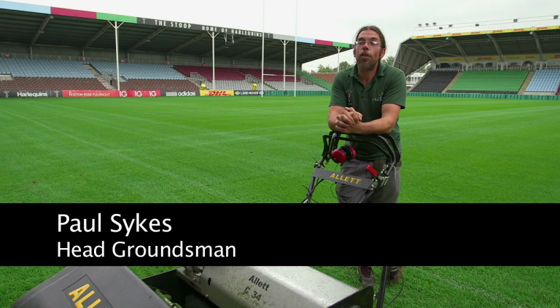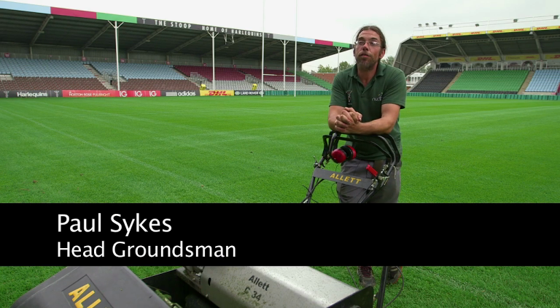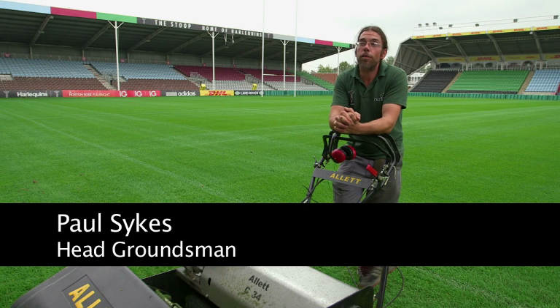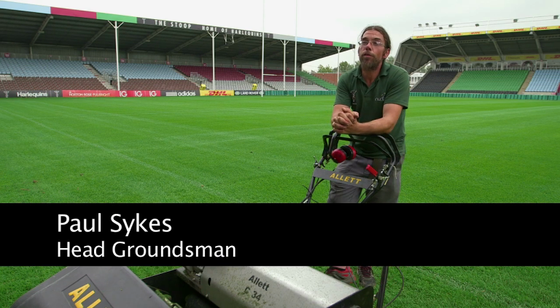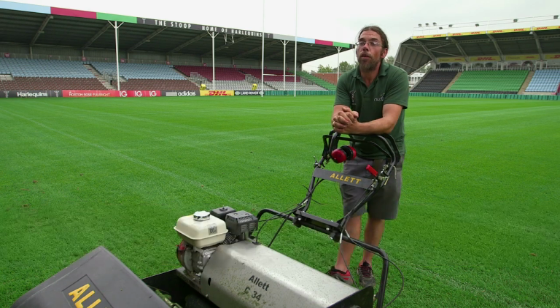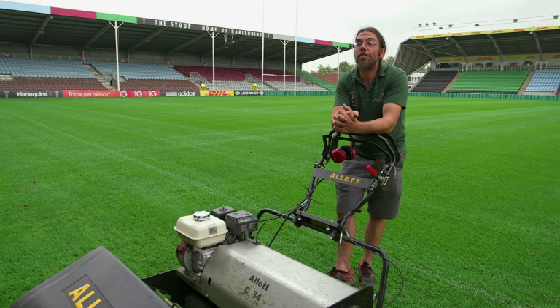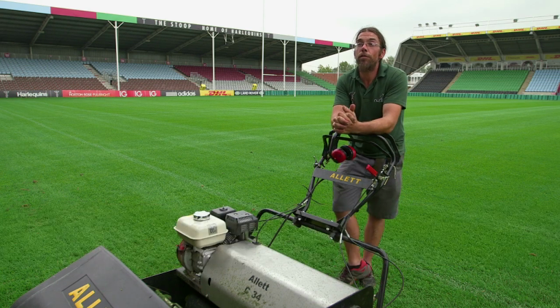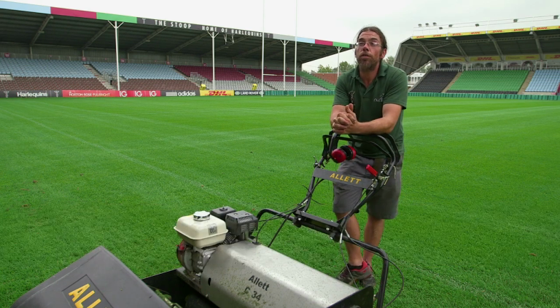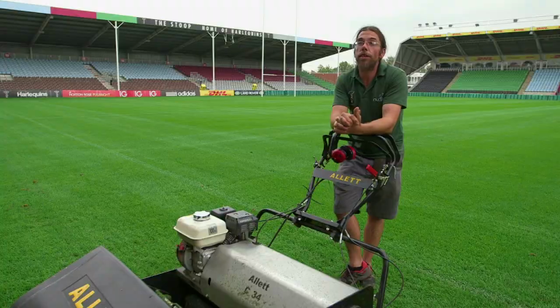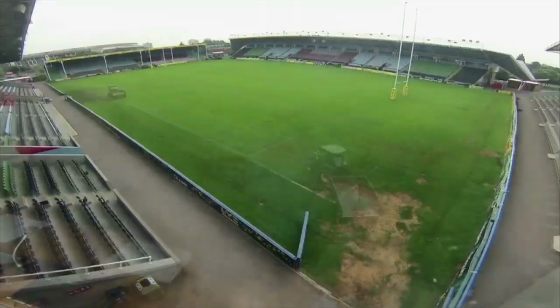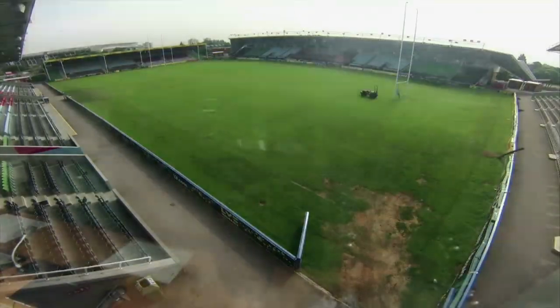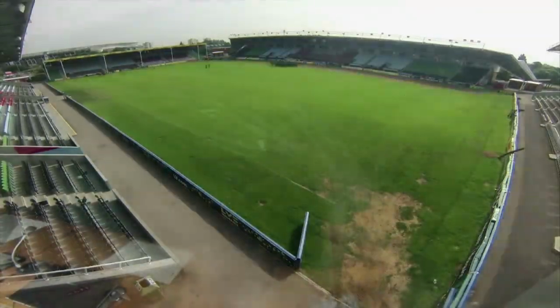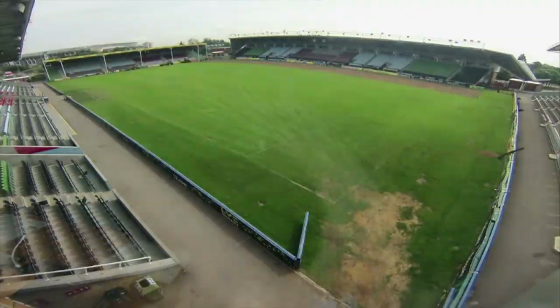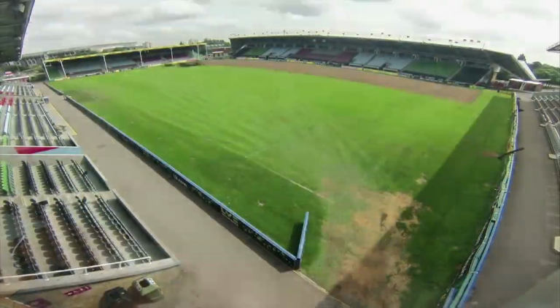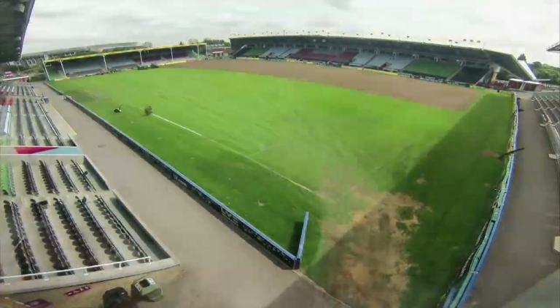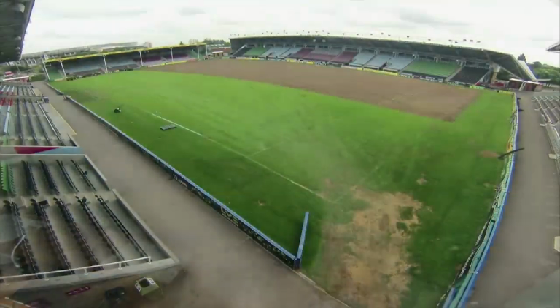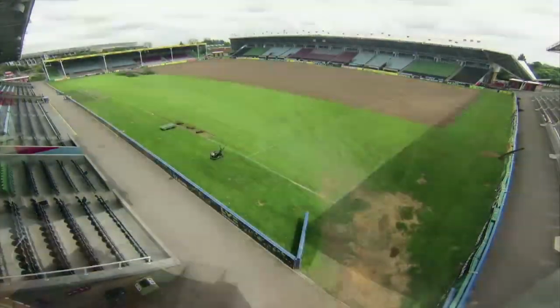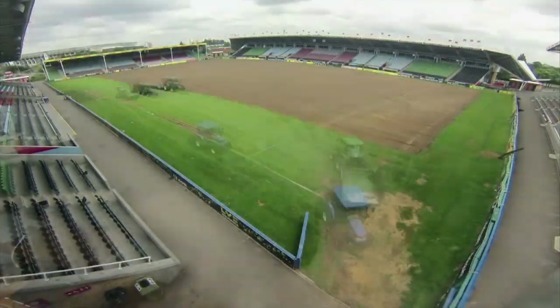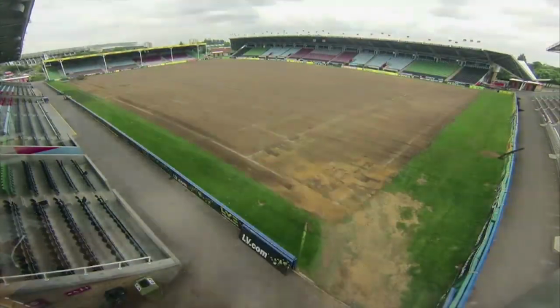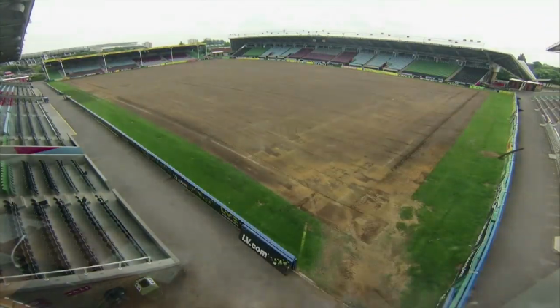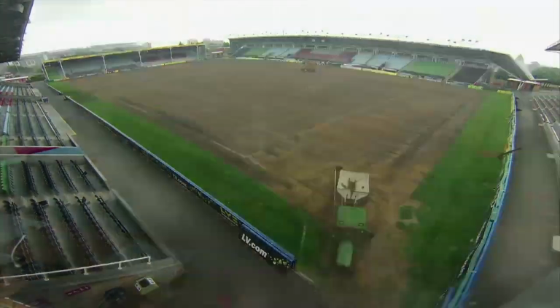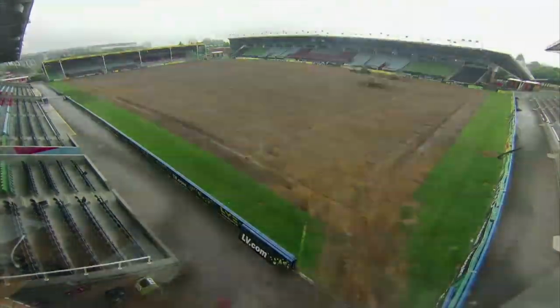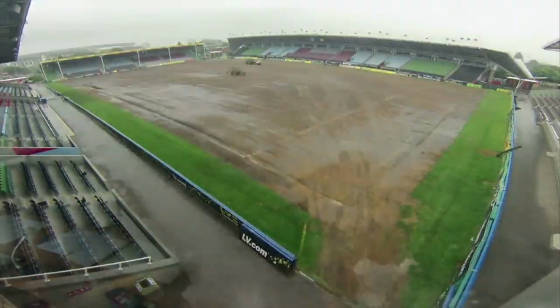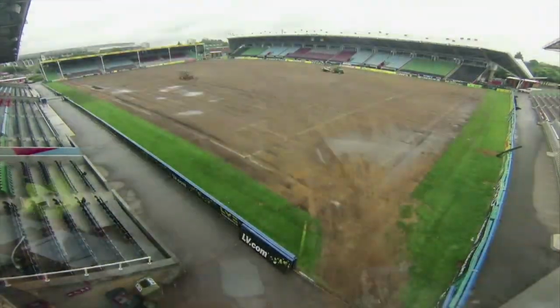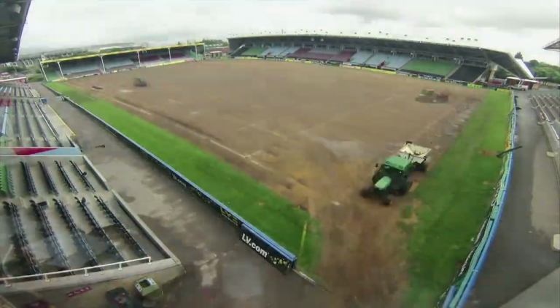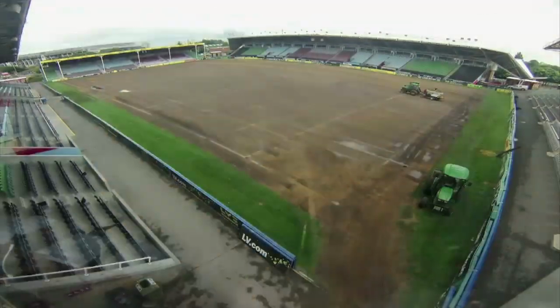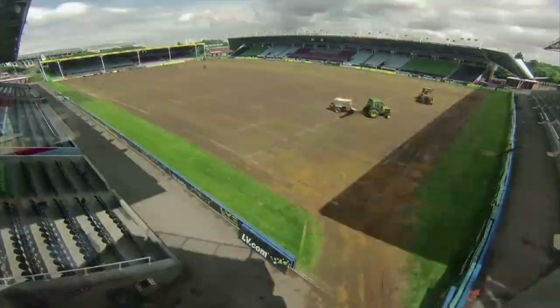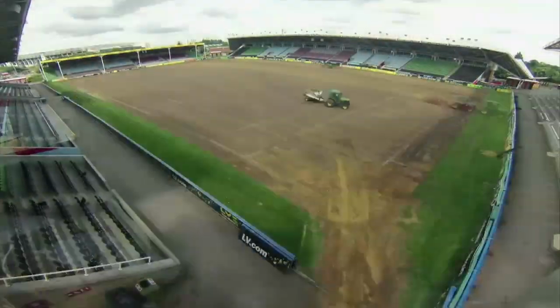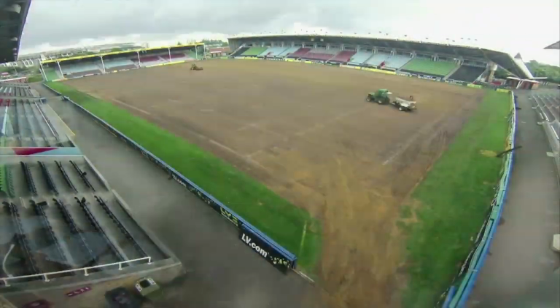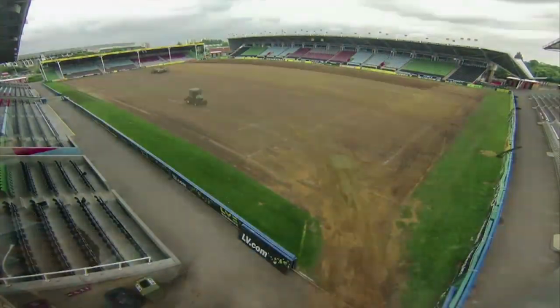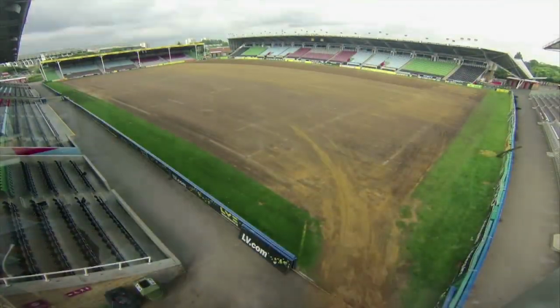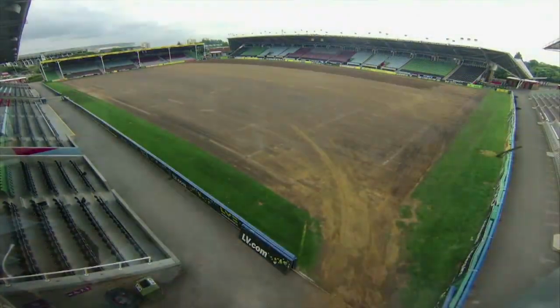This summer we've done a lot of extensive works on the pitch: stripping off the surface, improving the drainage, getting lots of sand down, and getting the roots right down as far as possible.